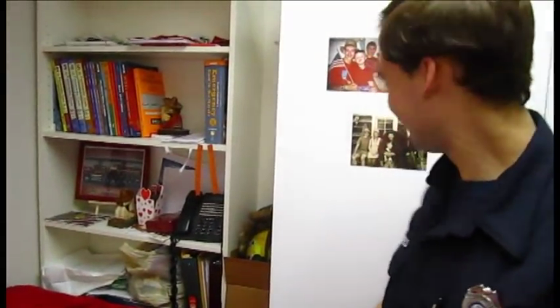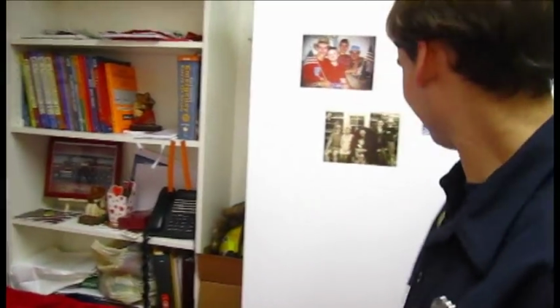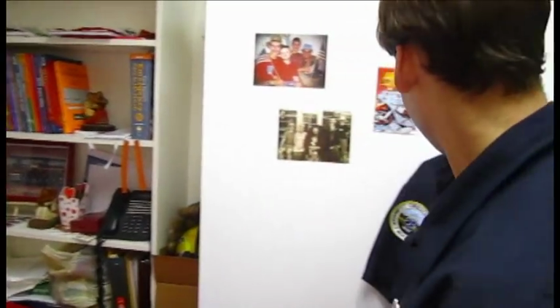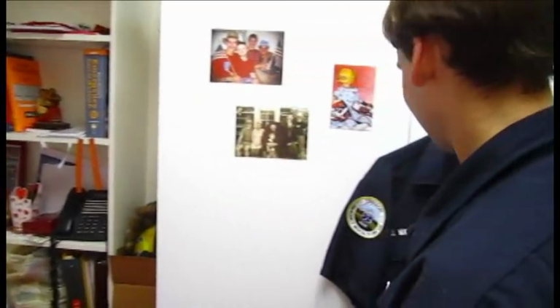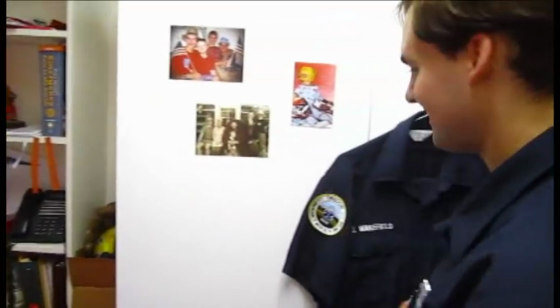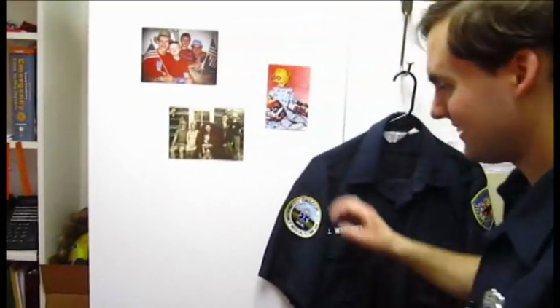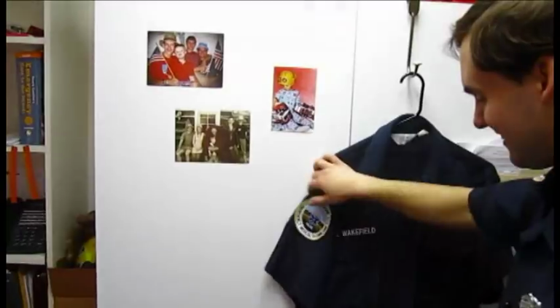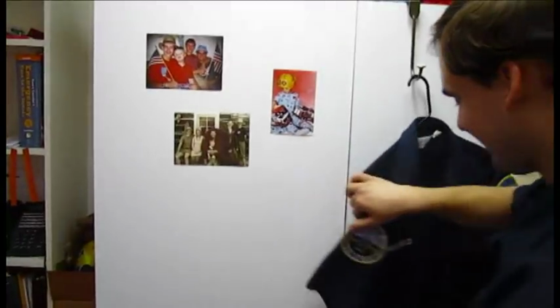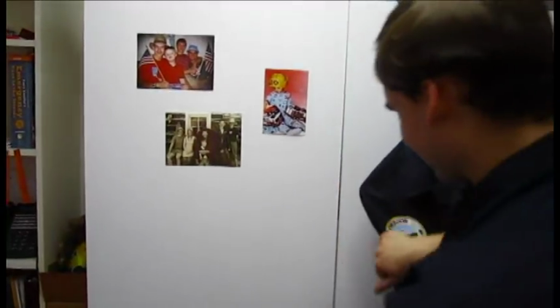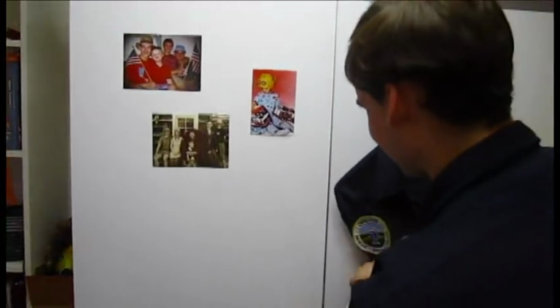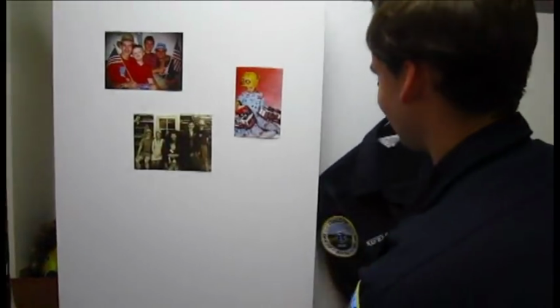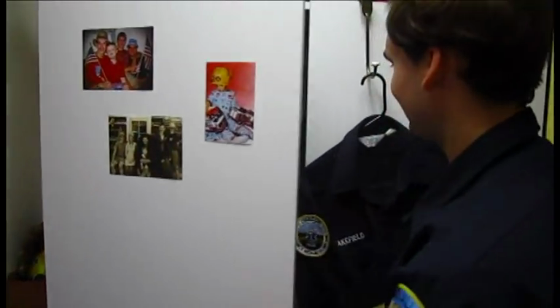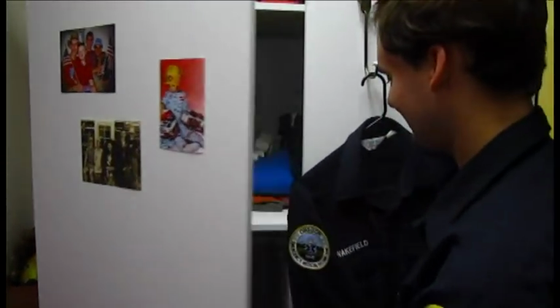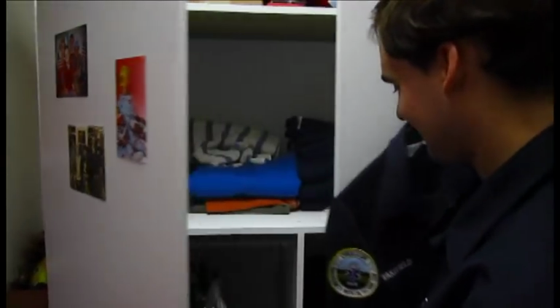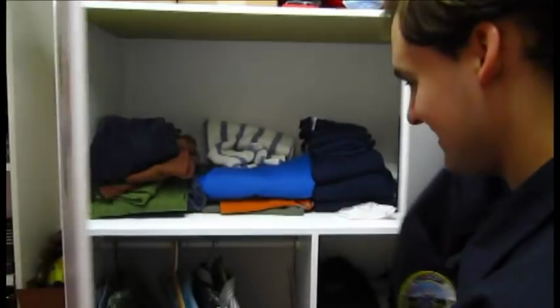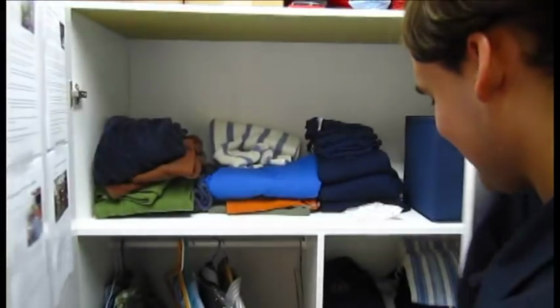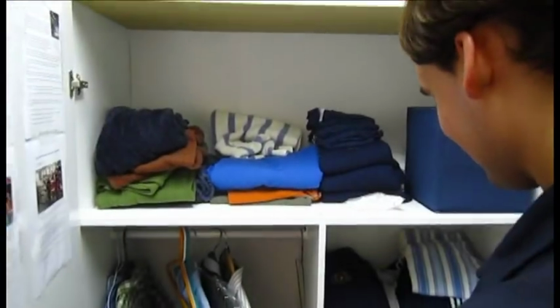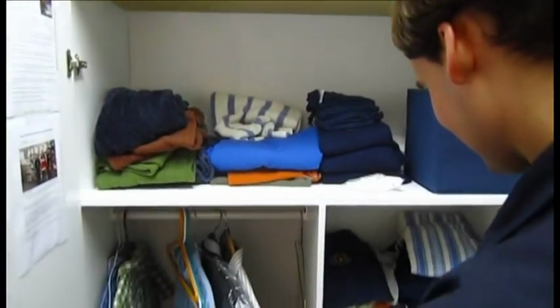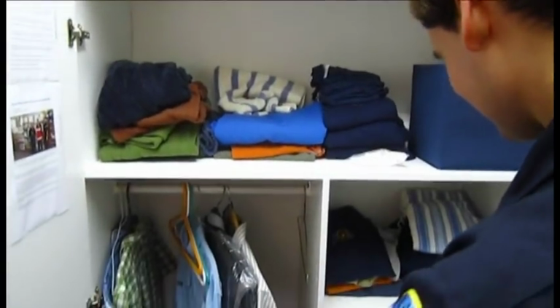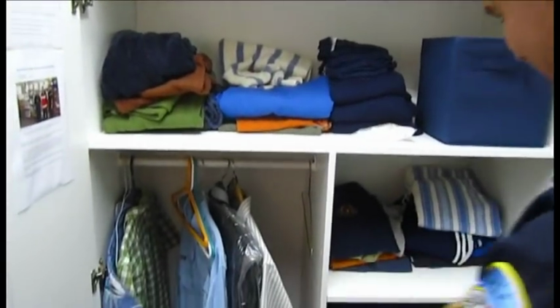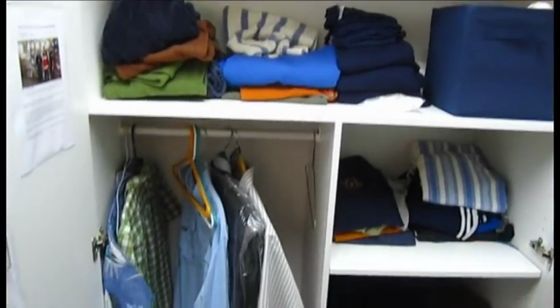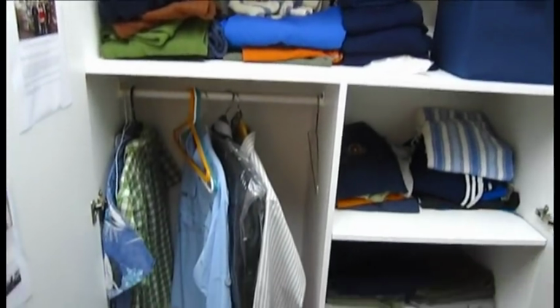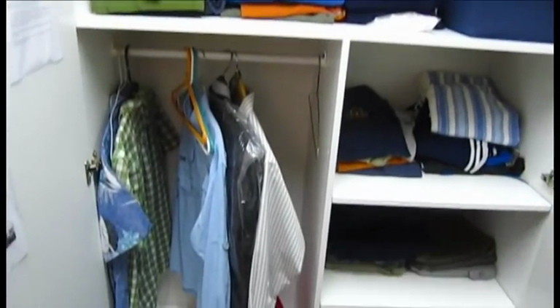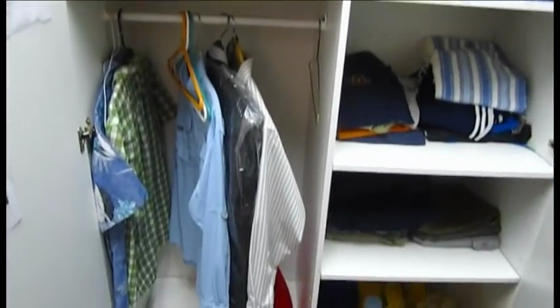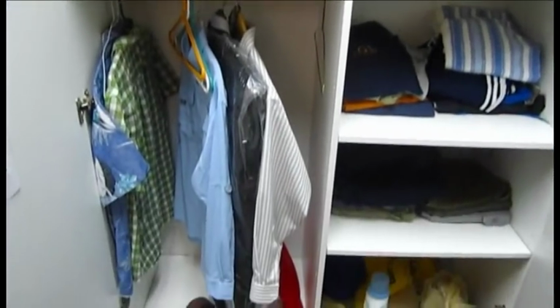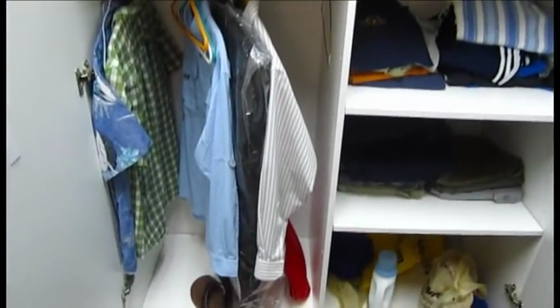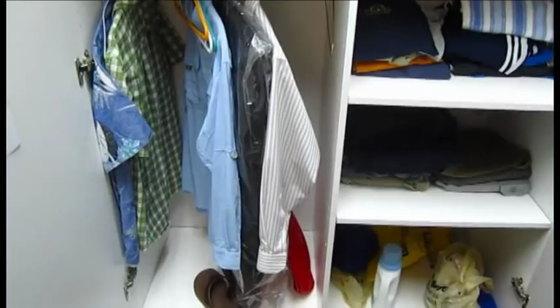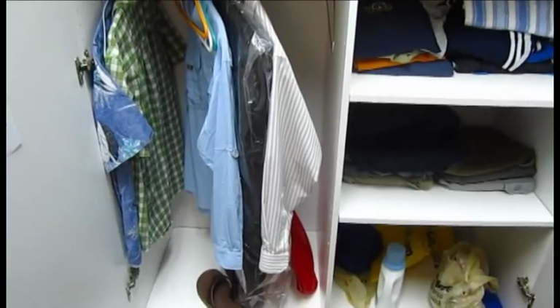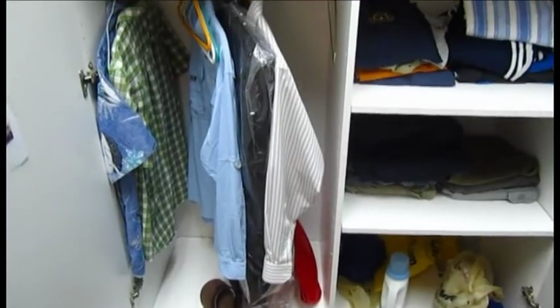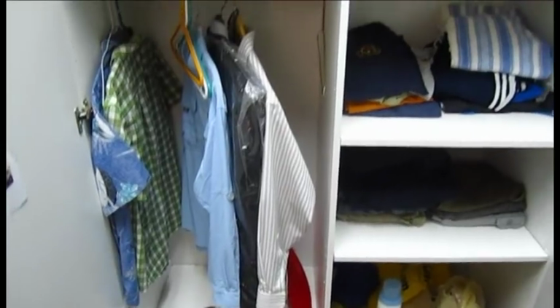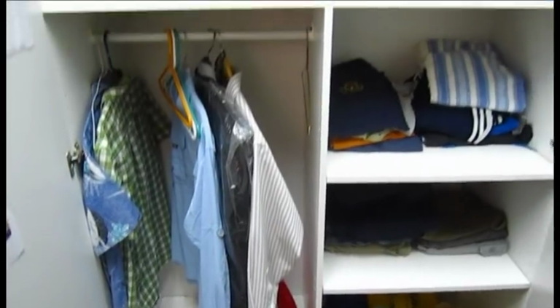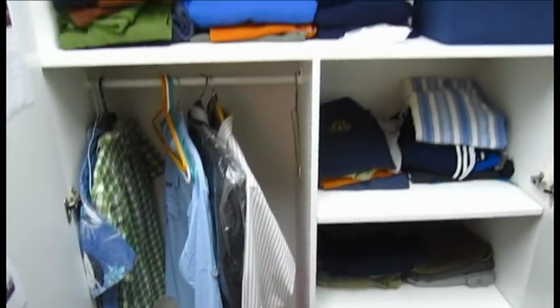Check out that dresser. I got to see the closet too. Kind of empty right now.